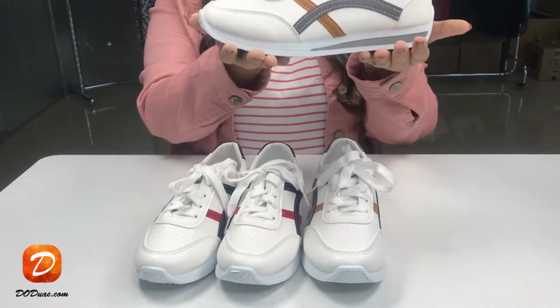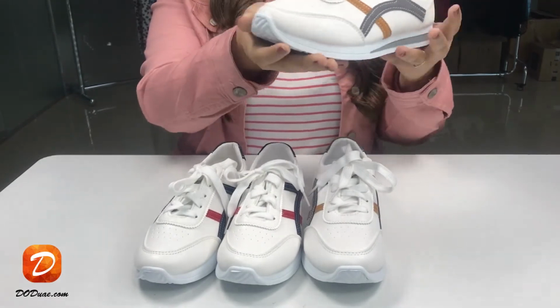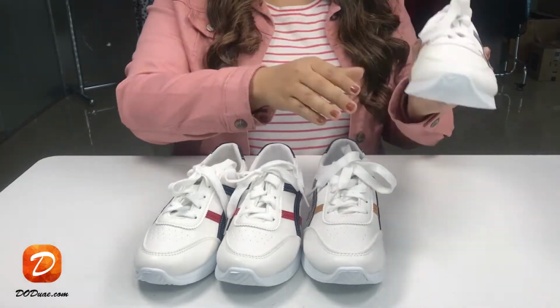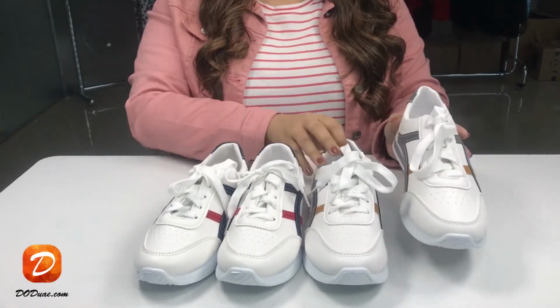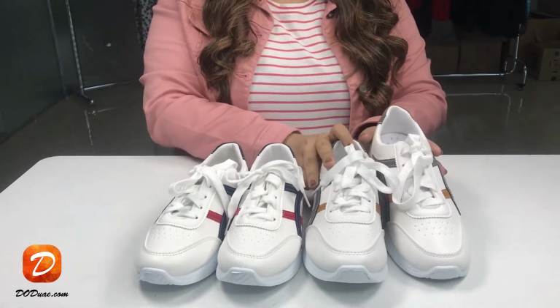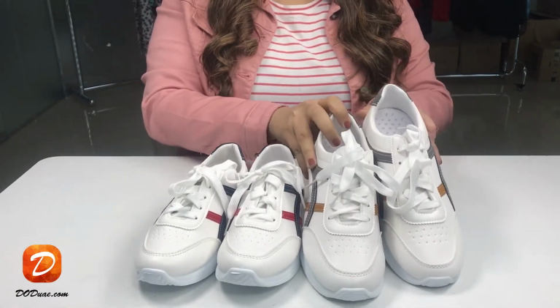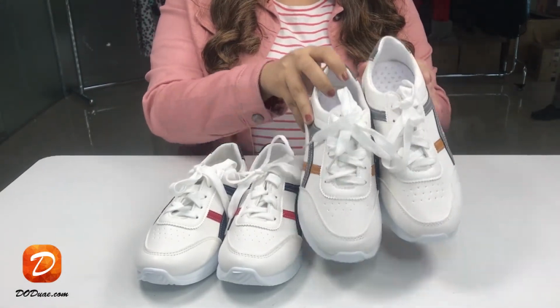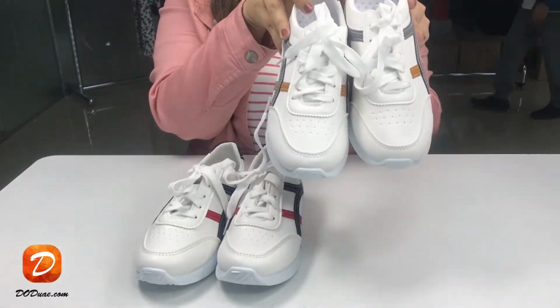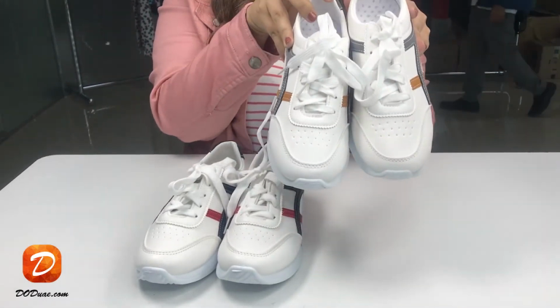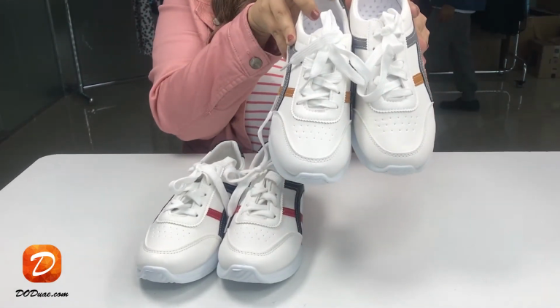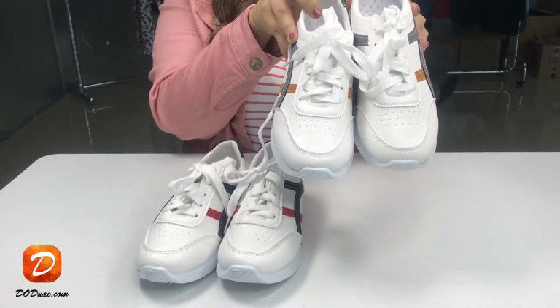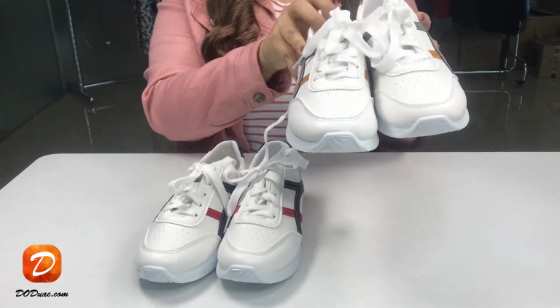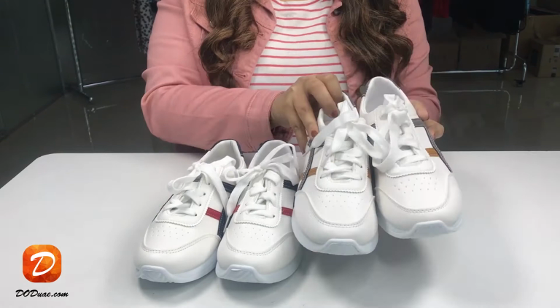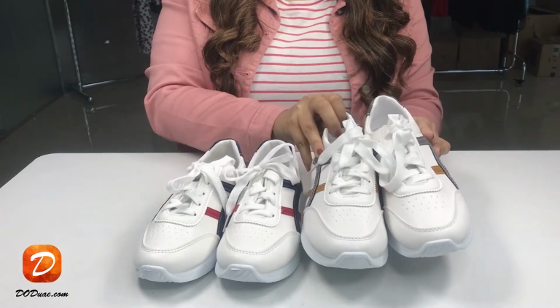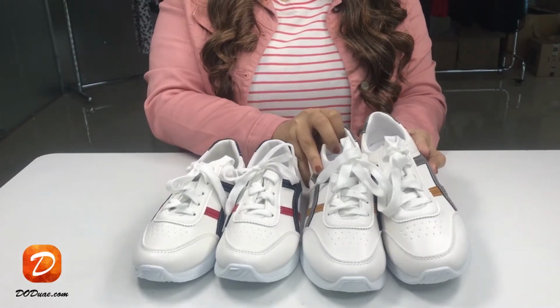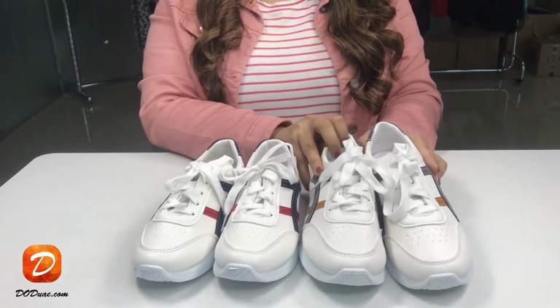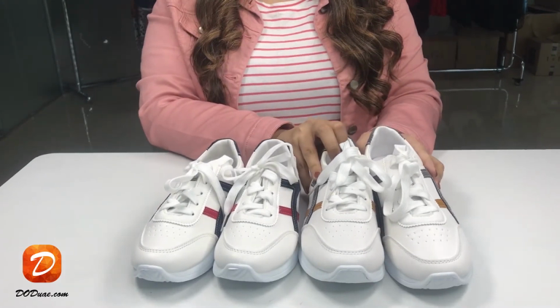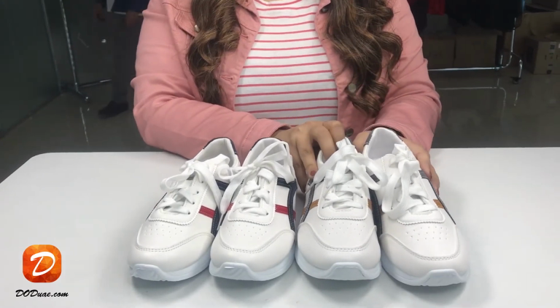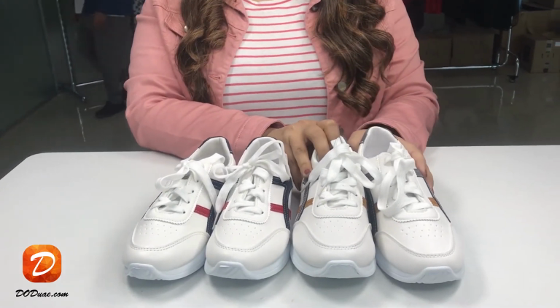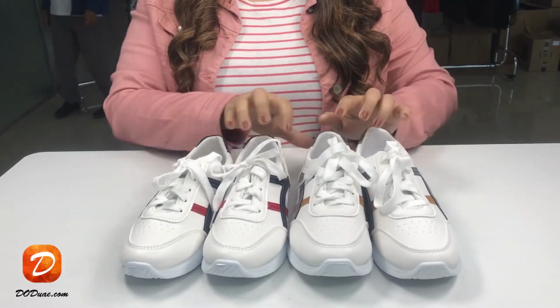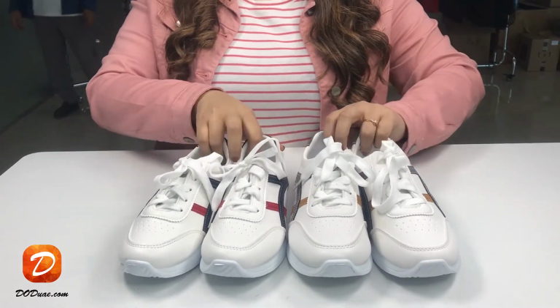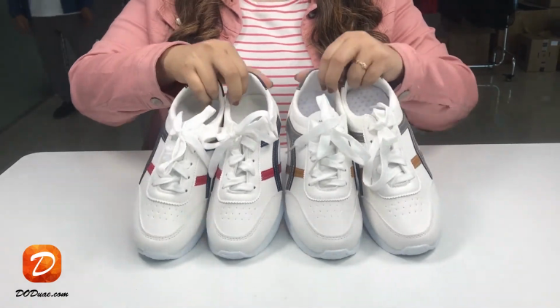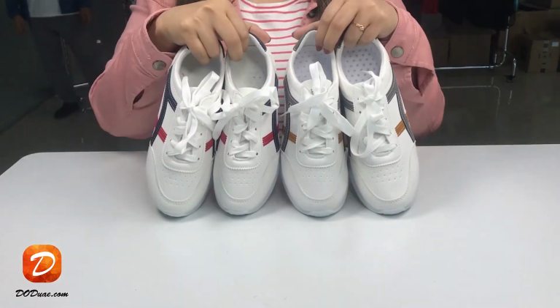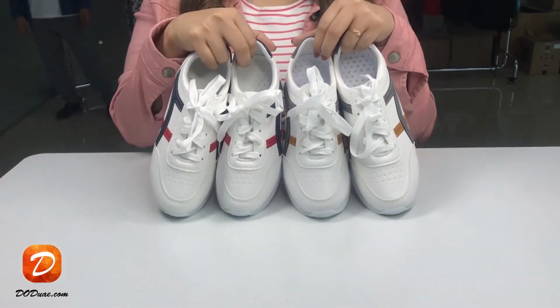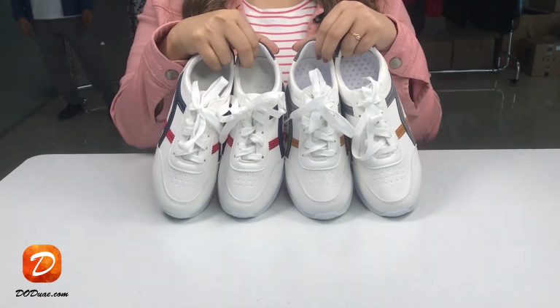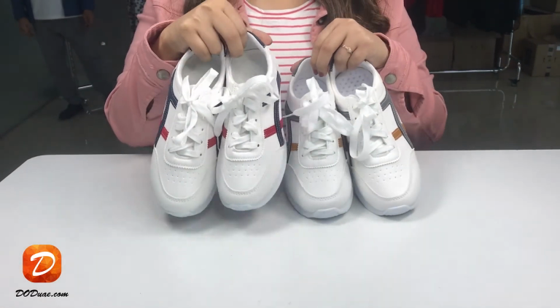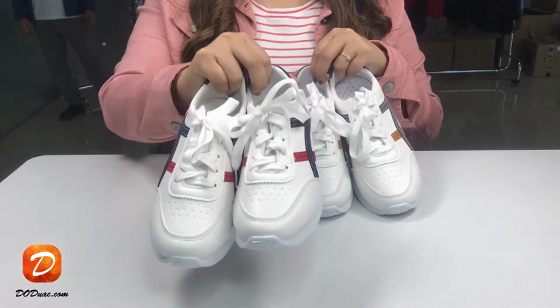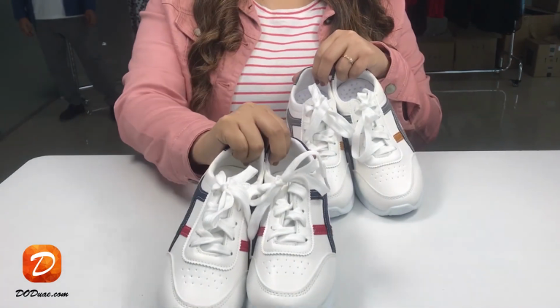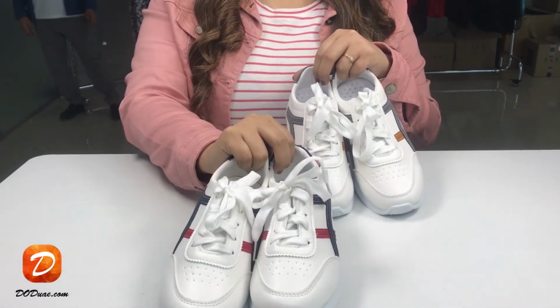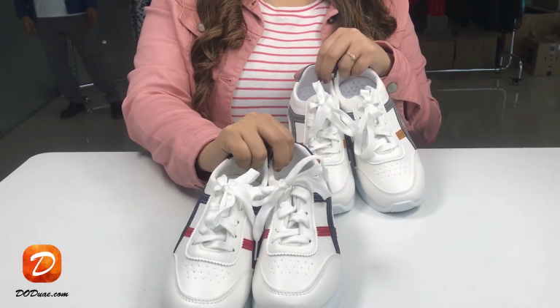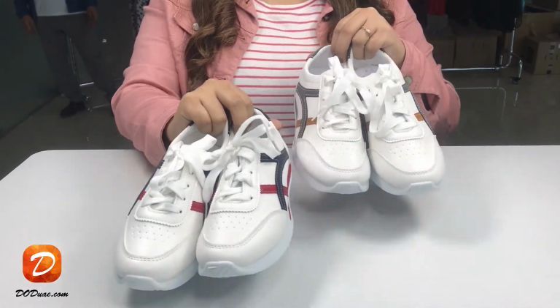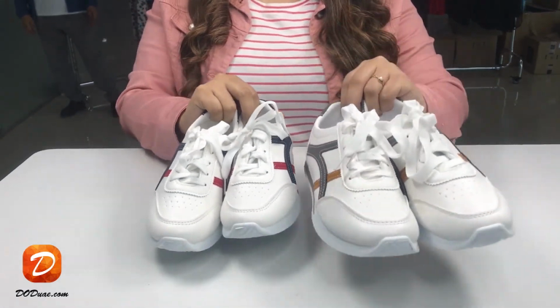The price for a single pair of this sneaker is 40 pounds only. To order this sneaker from our website, do visit www.doduae.com or click on the link at the top of the video.